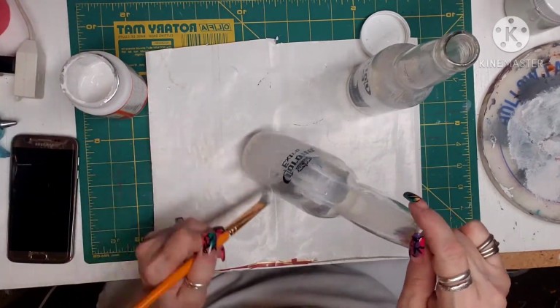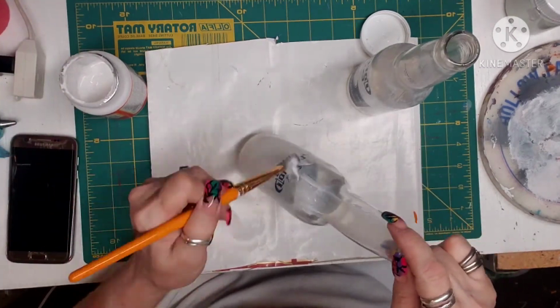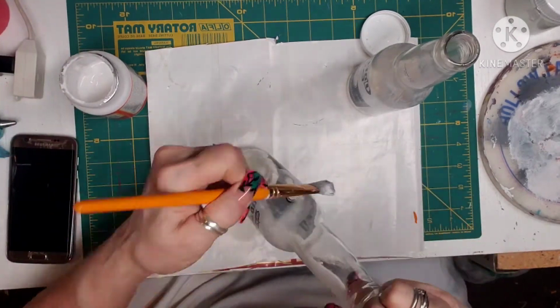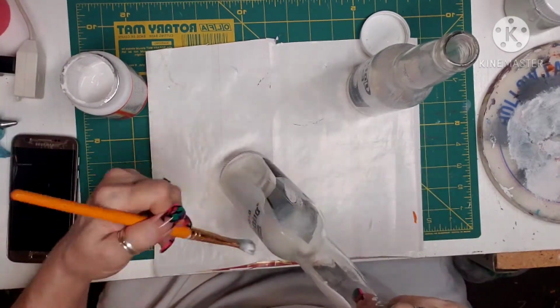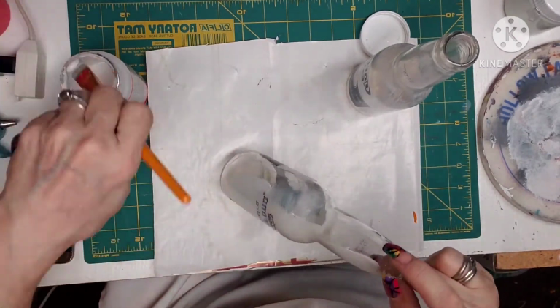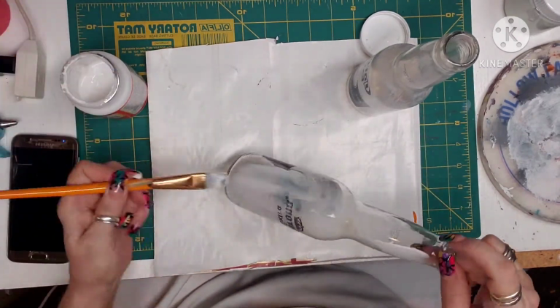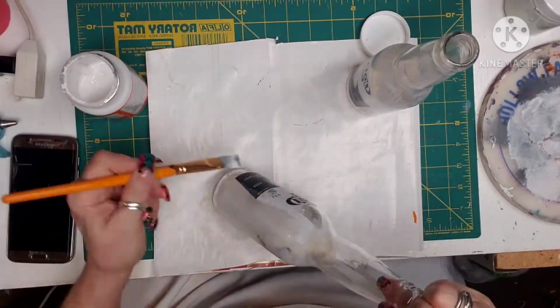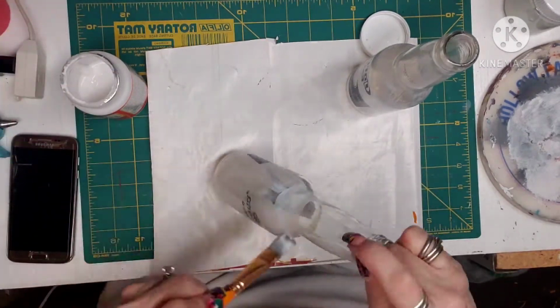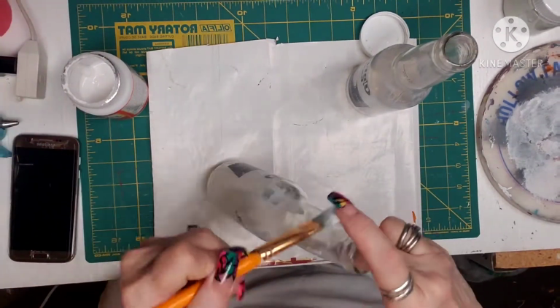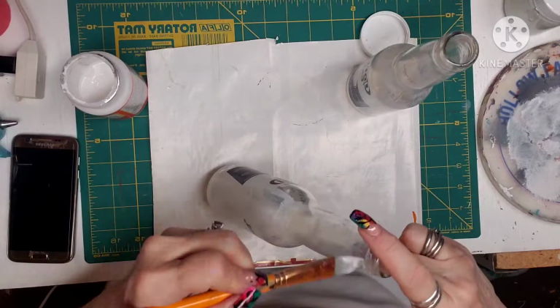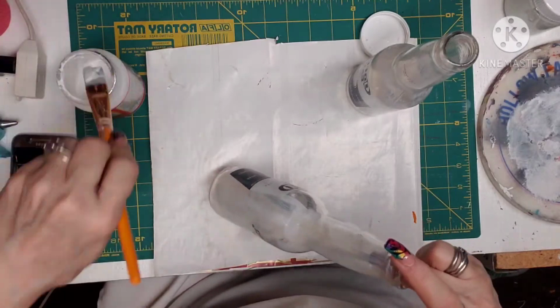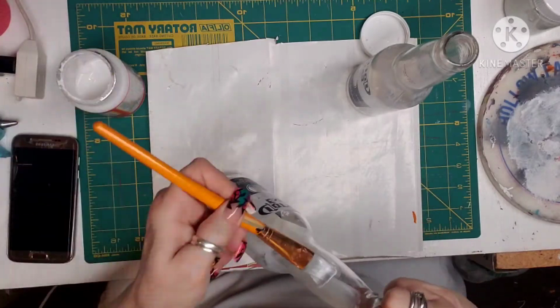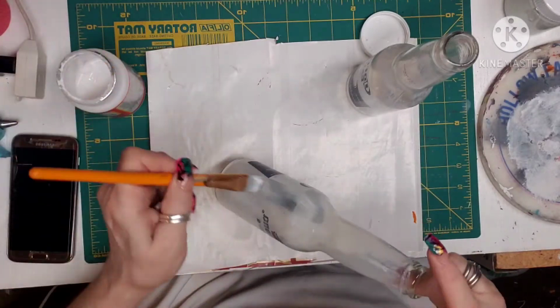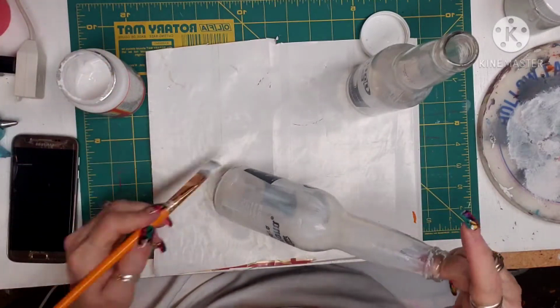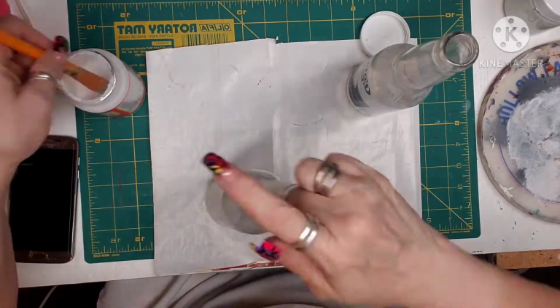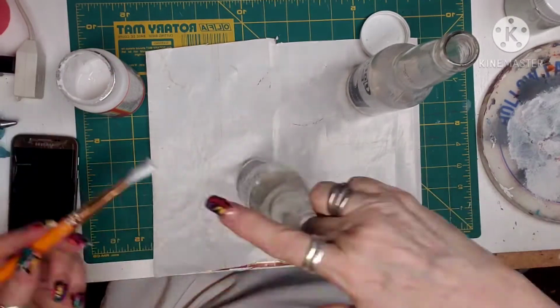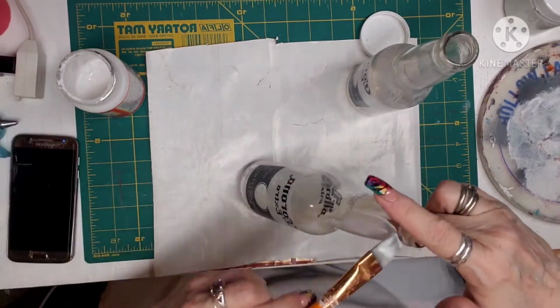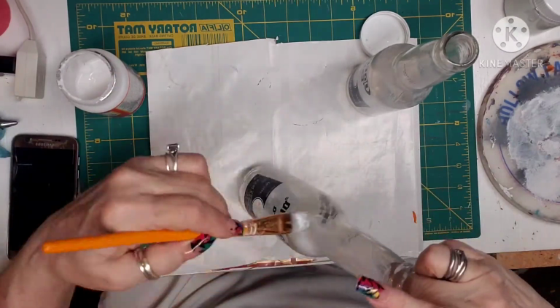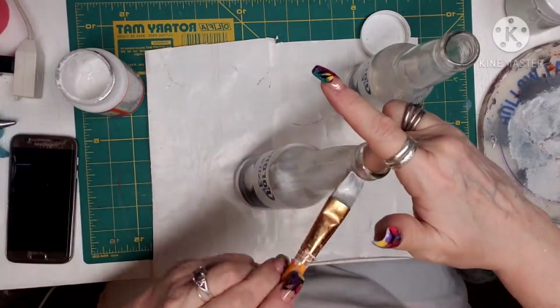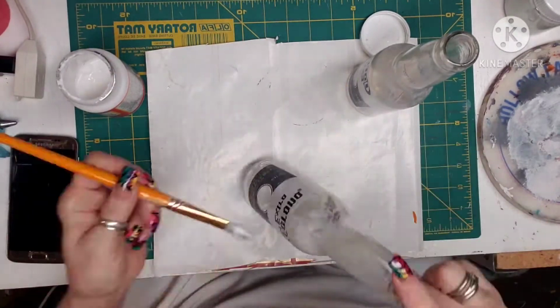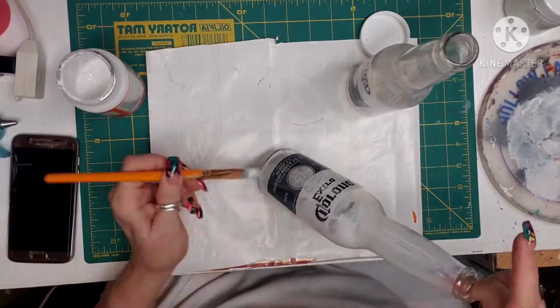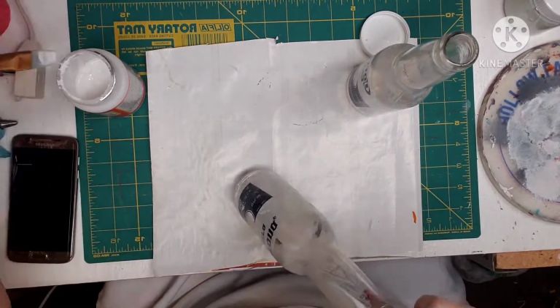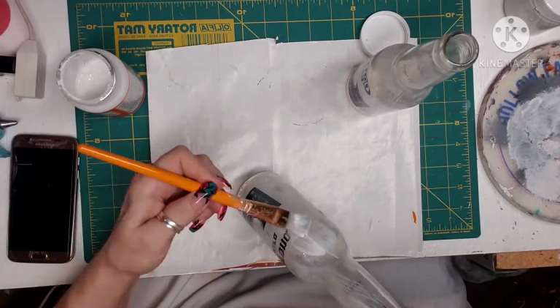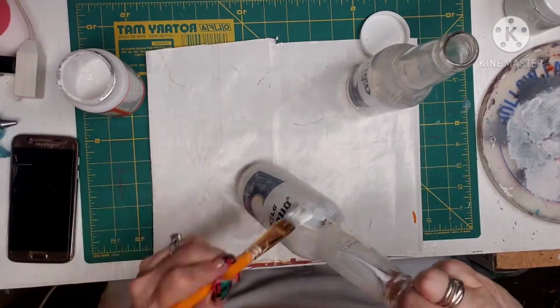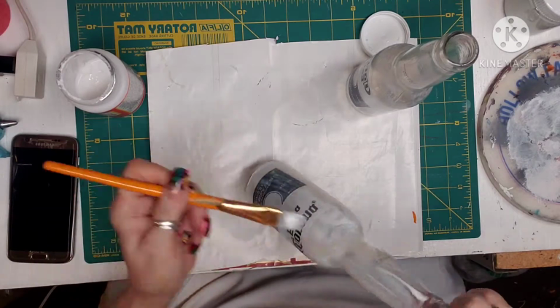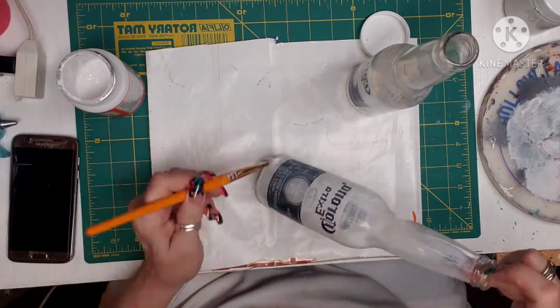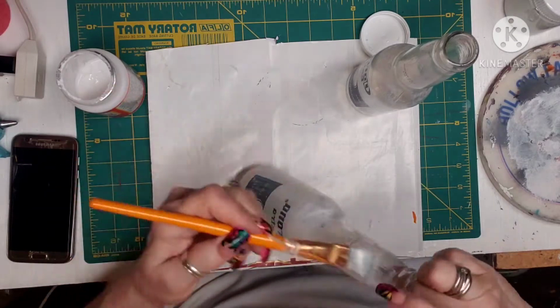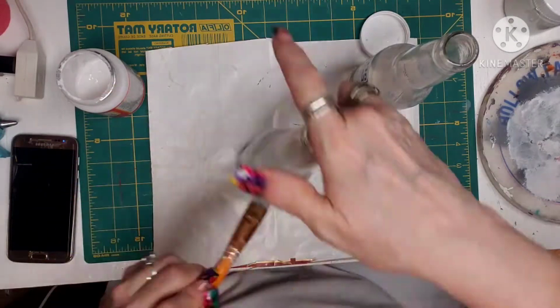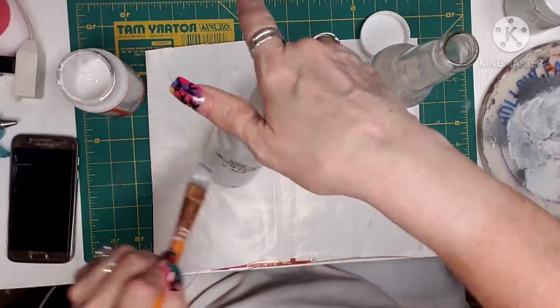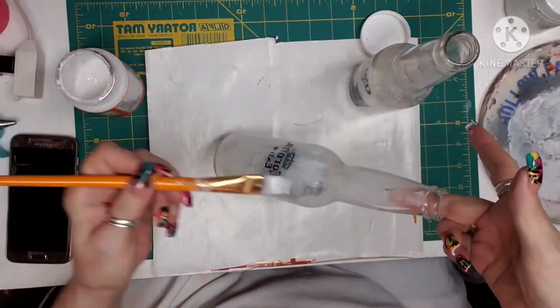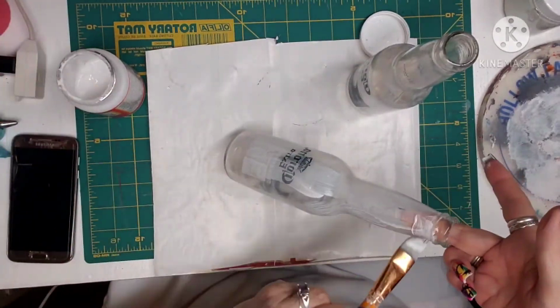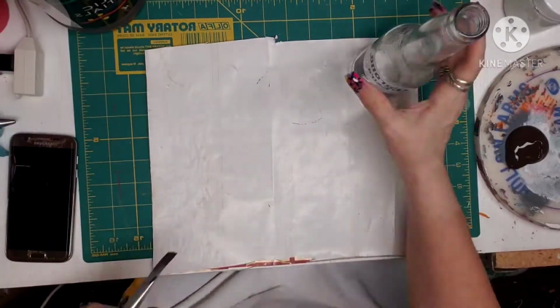So I took Mod Podge and I covered both bottles. The paint will stick to it much better if you use Mod Podge, so that's what I'm doing here.